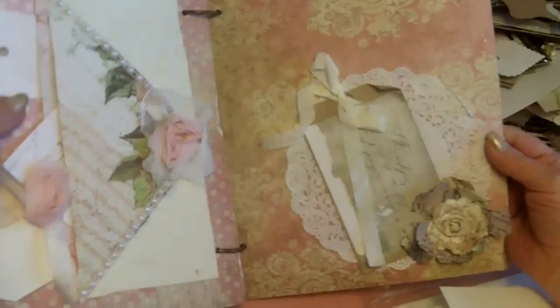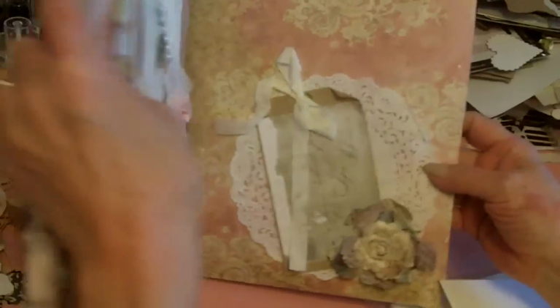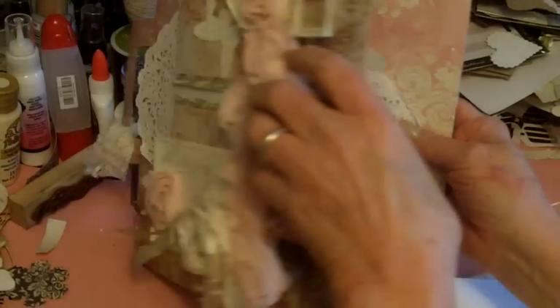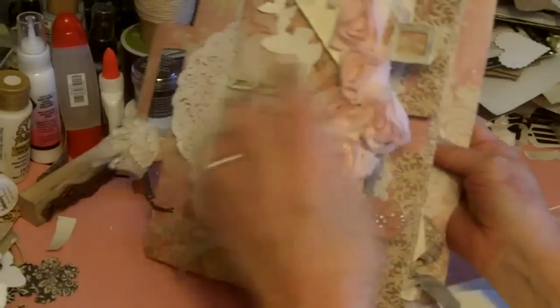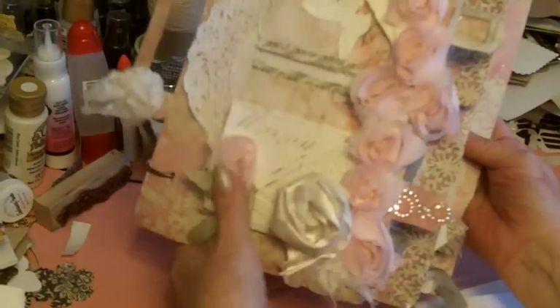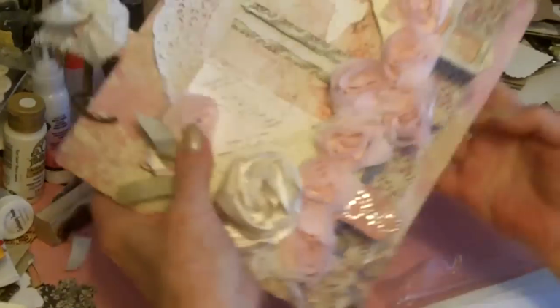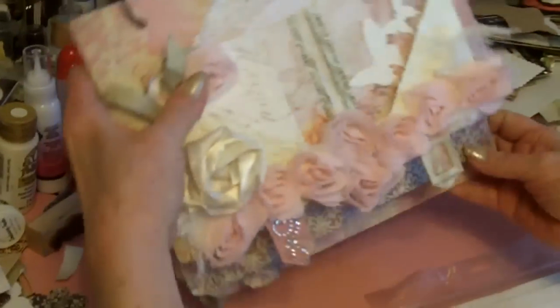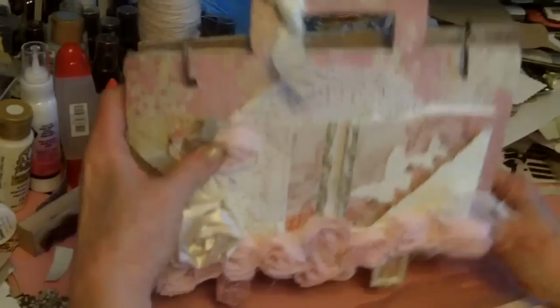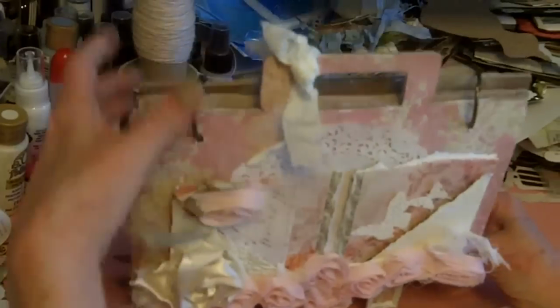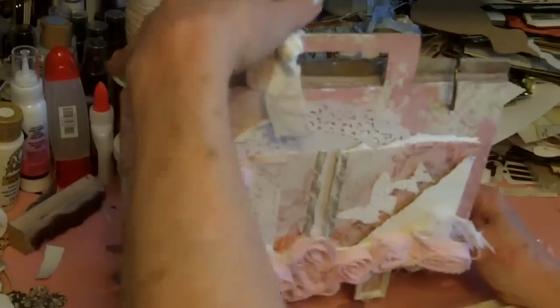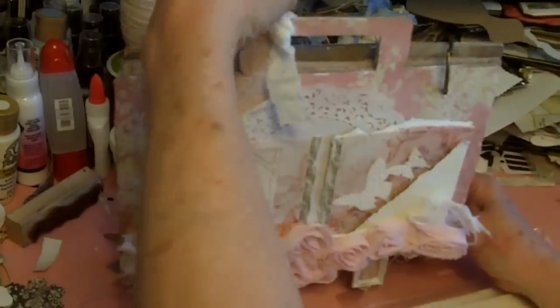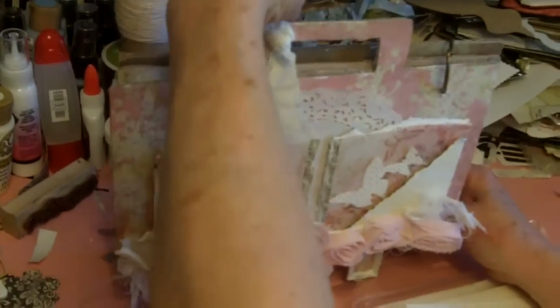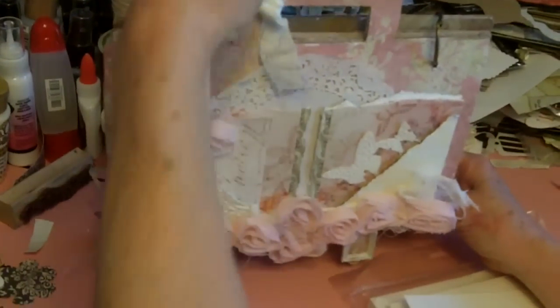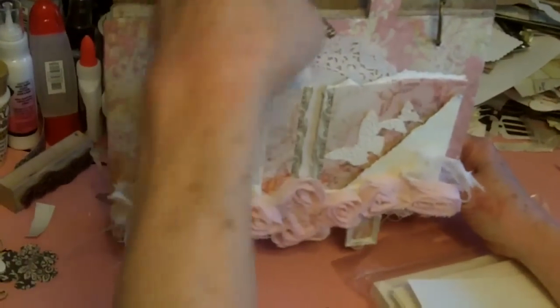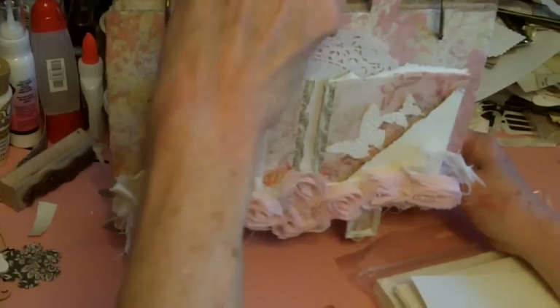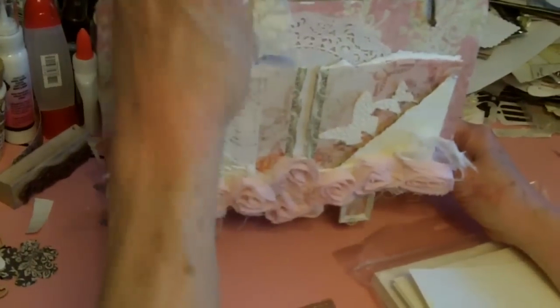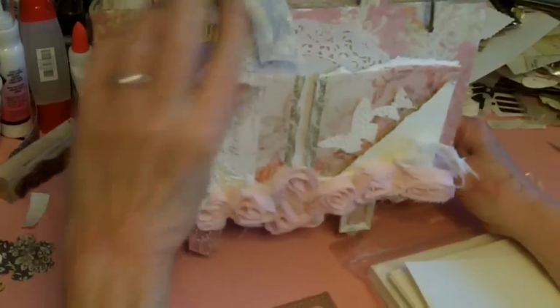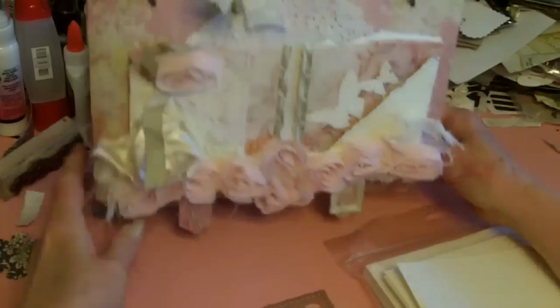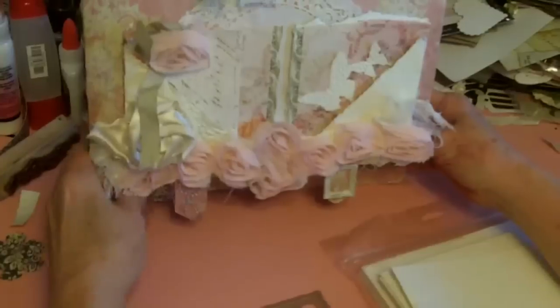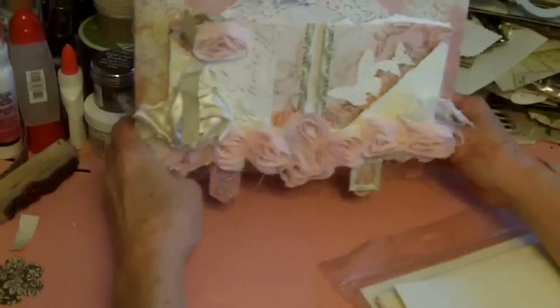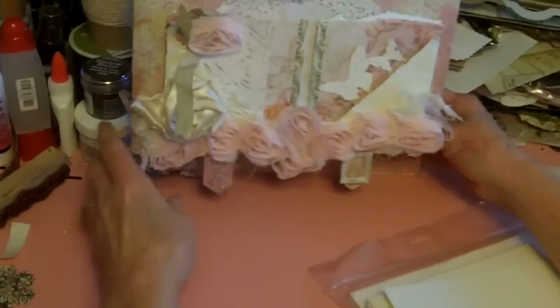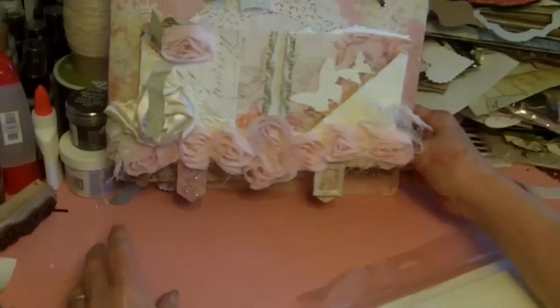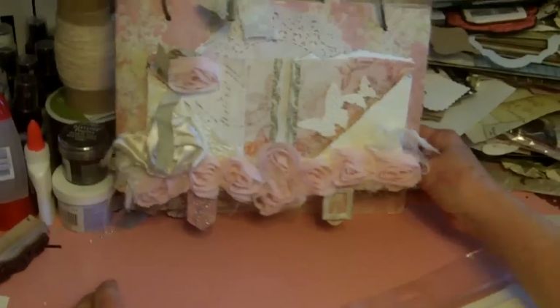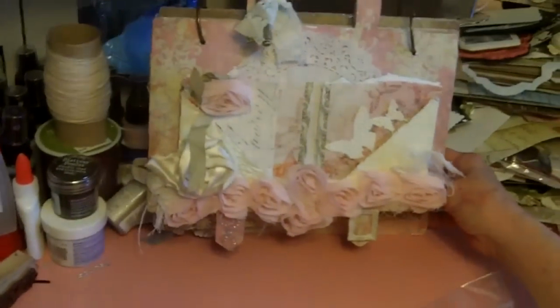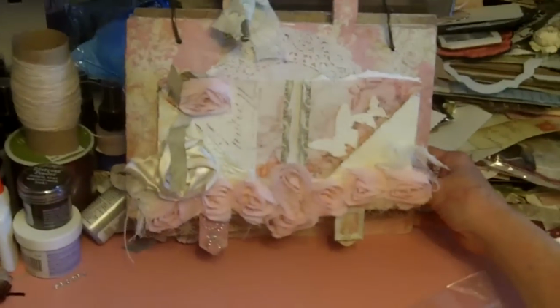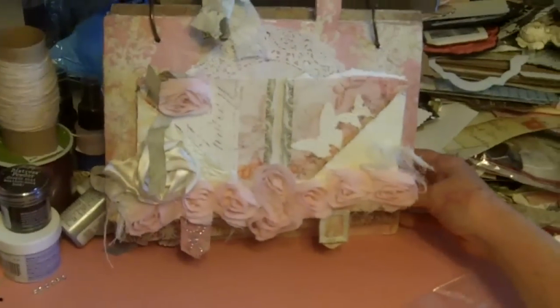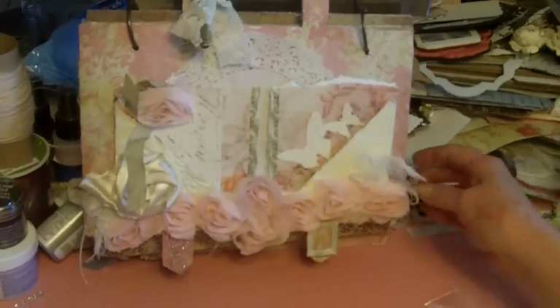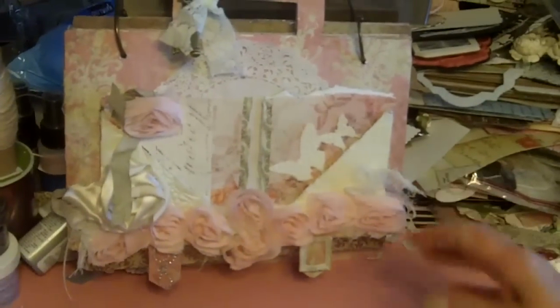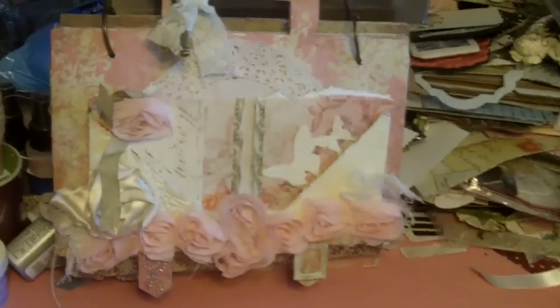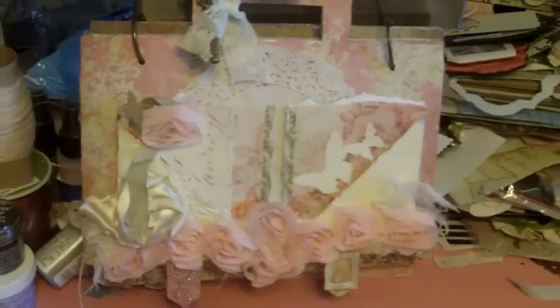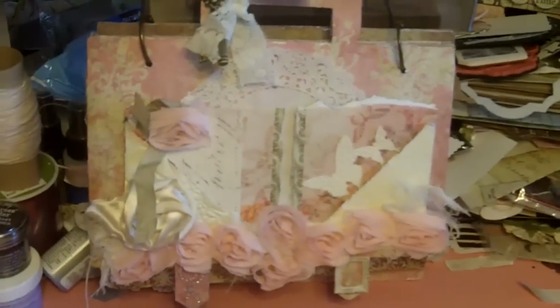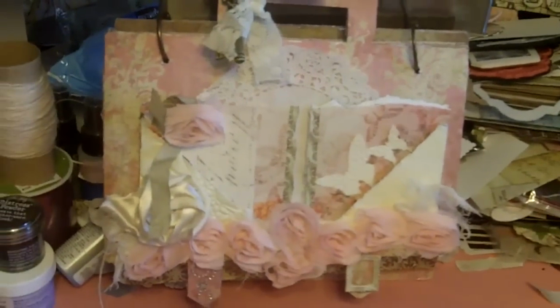So this is your little traveling suitcase, my little secret squirrel, and I hope you love it. And if you don't, send it back, because I have three friends that want this one too. Thanks, bye.